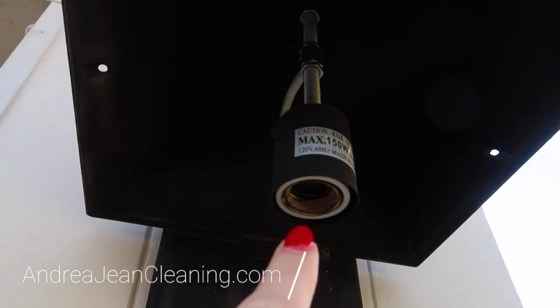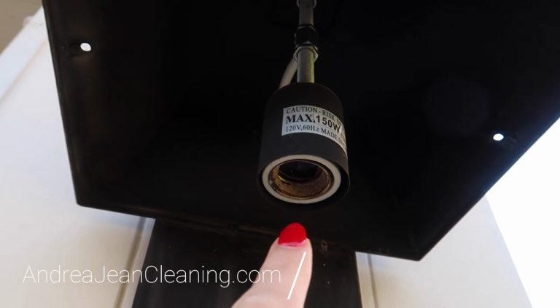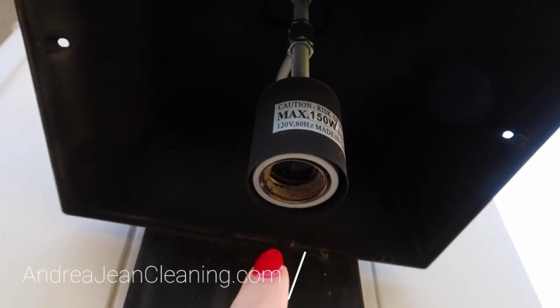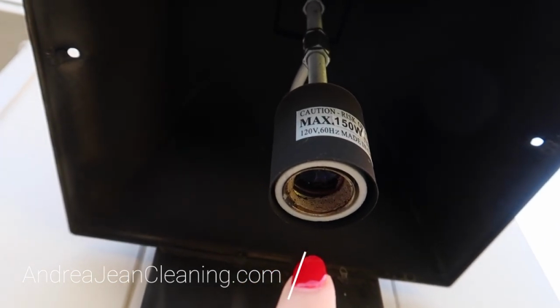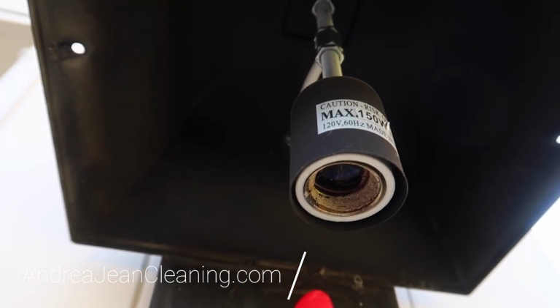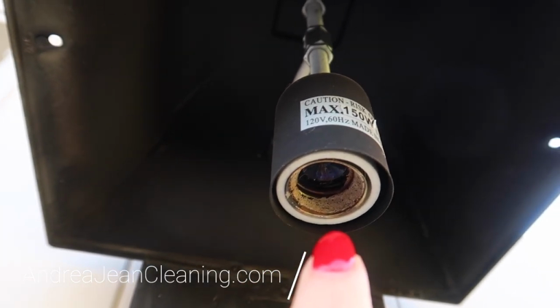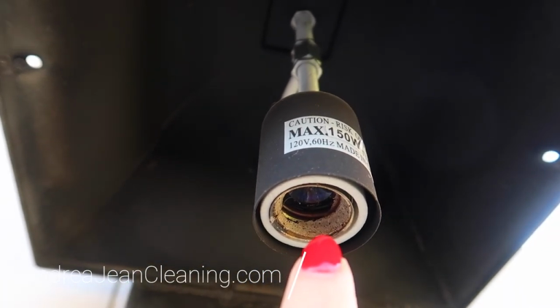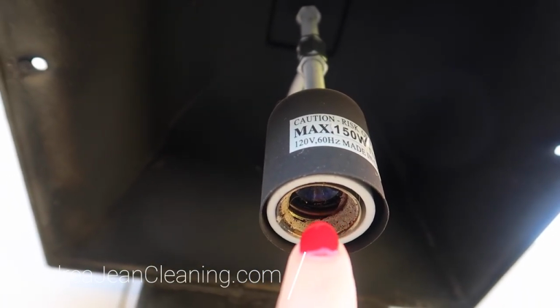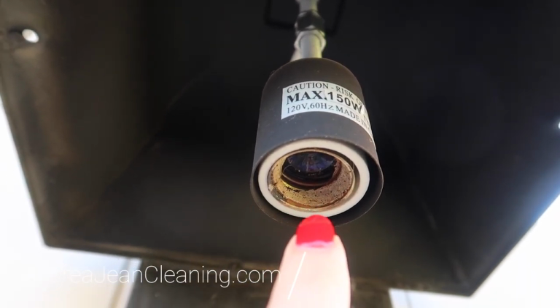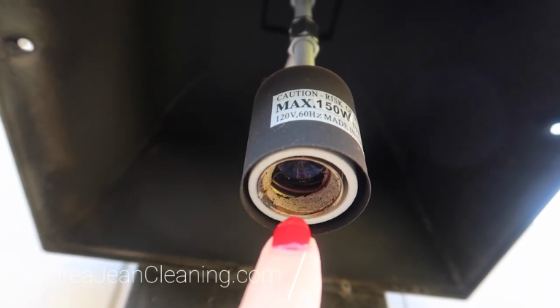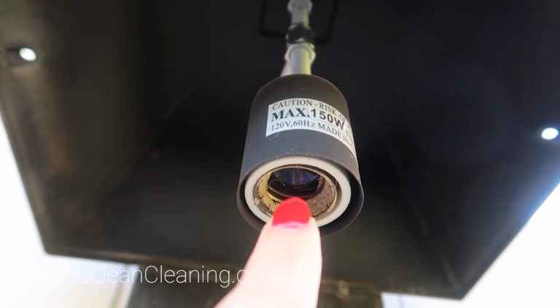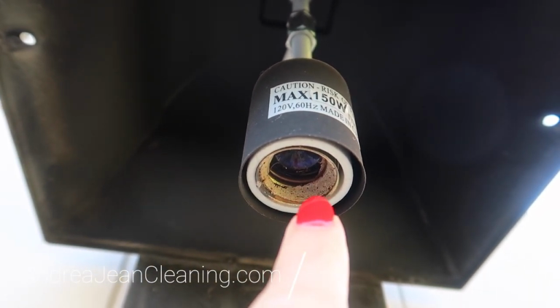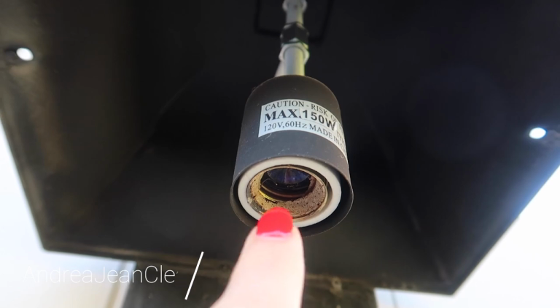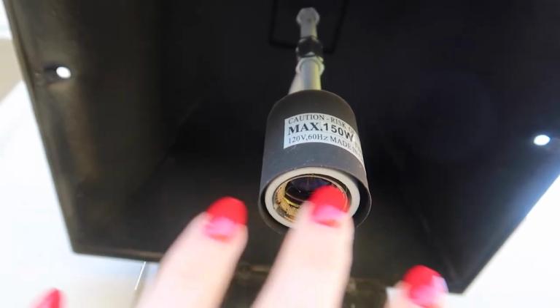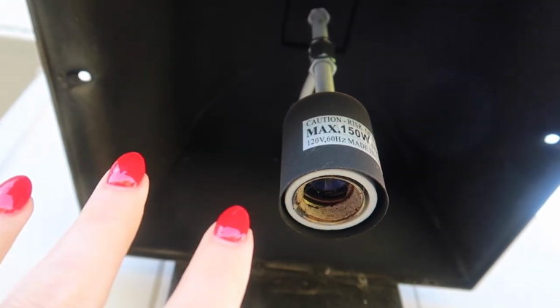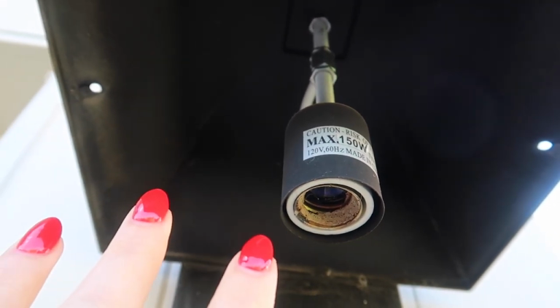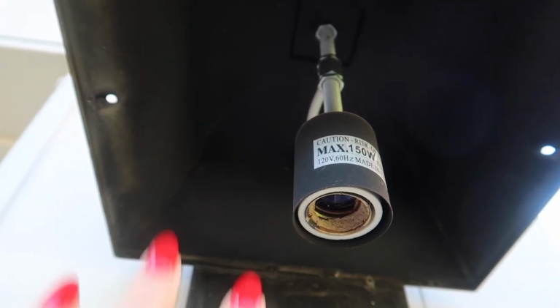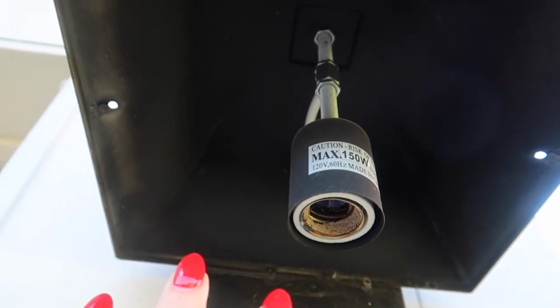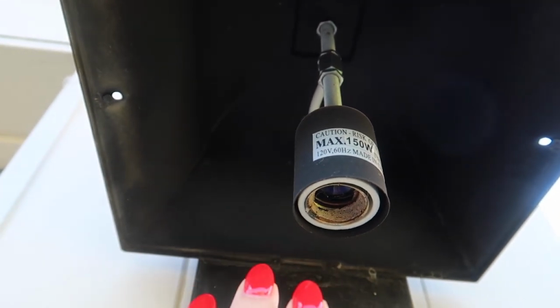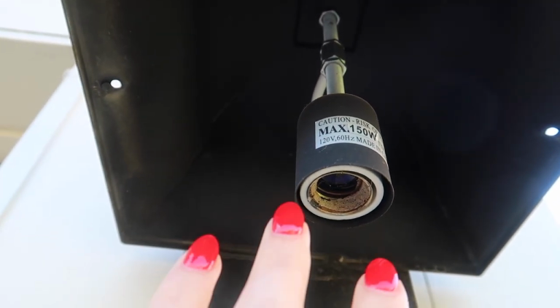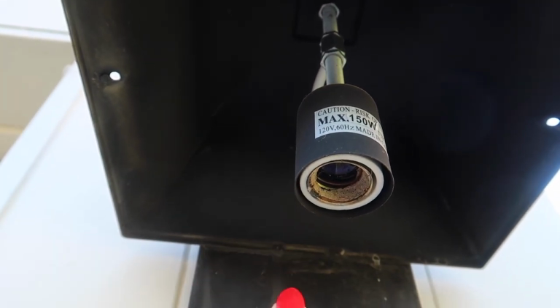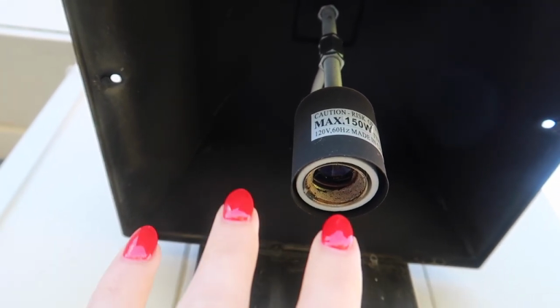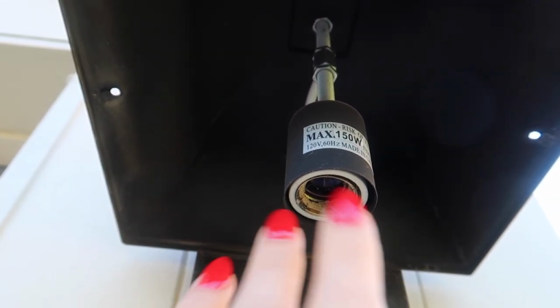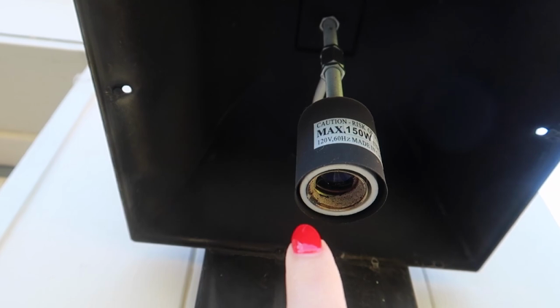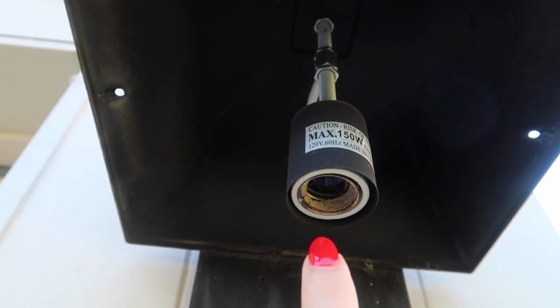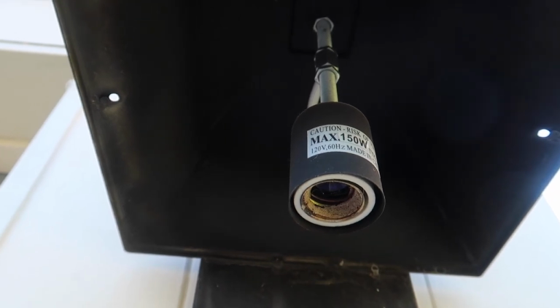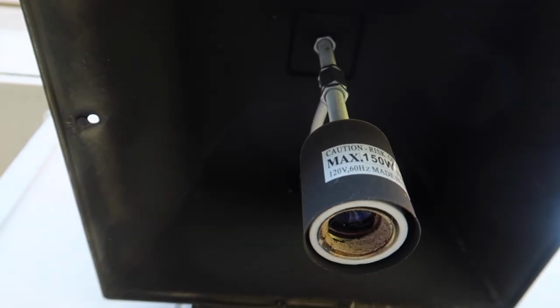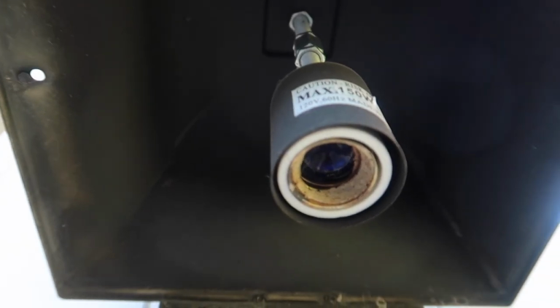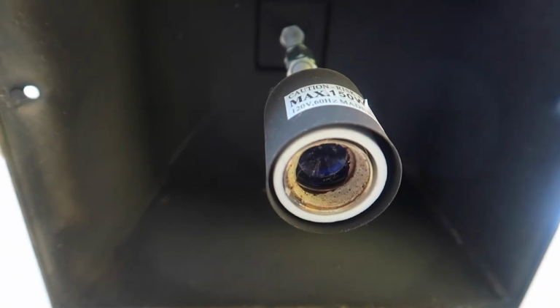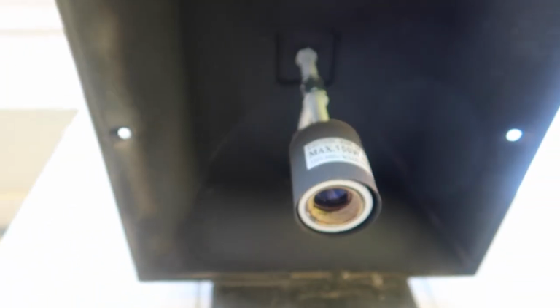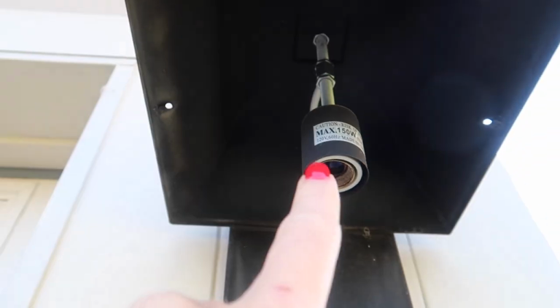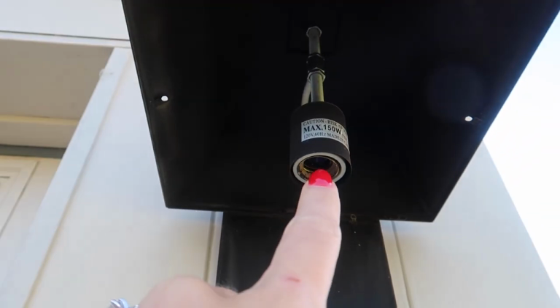Have you ever got a light bulb stuck in a socket just like this? You can see this one broke off here. No need to call an electrician. You do want to make sure that your power is turned off before you do this quick potato trick though. But we're going to get that out of there and fix this right up.